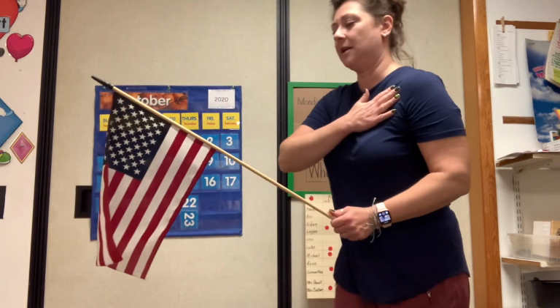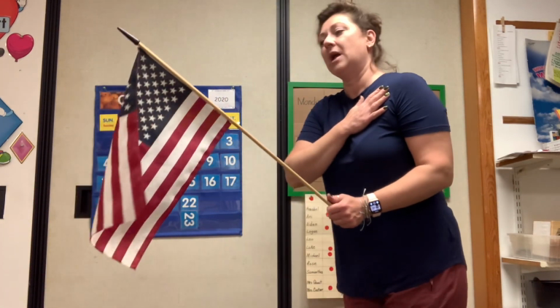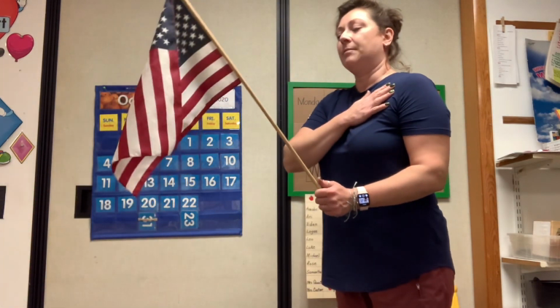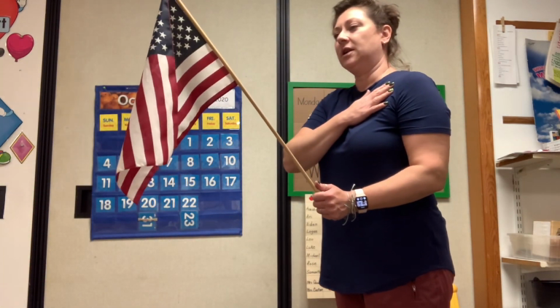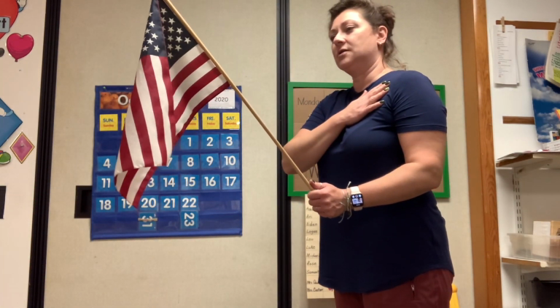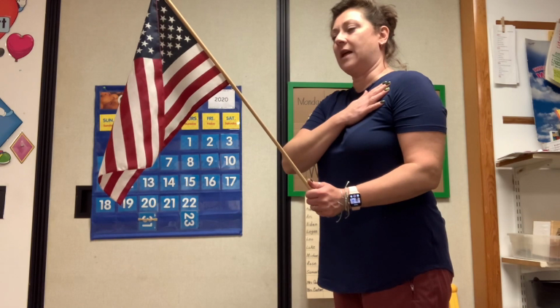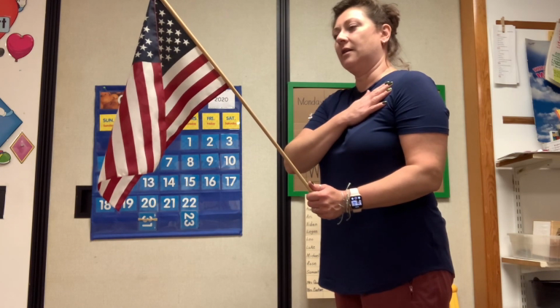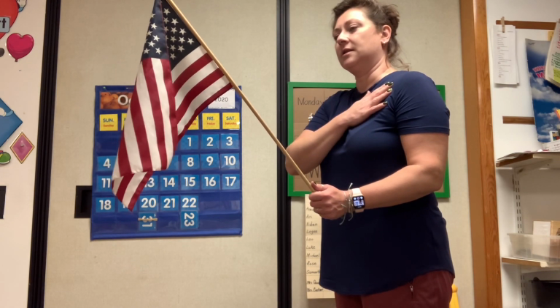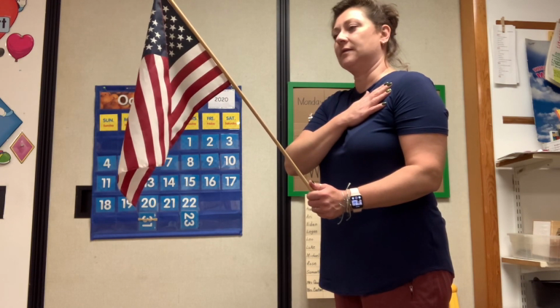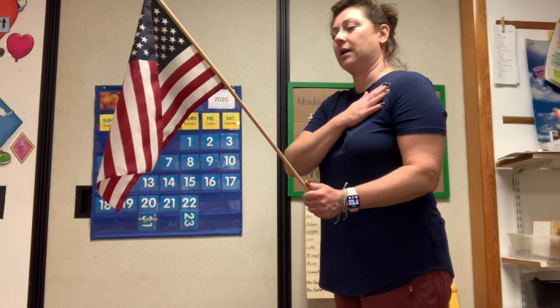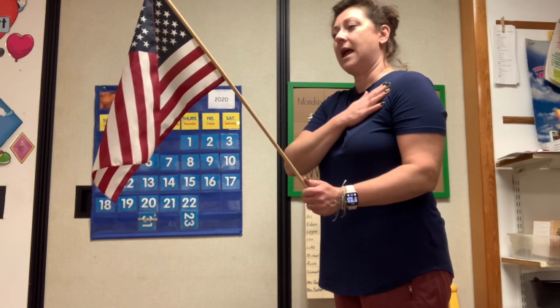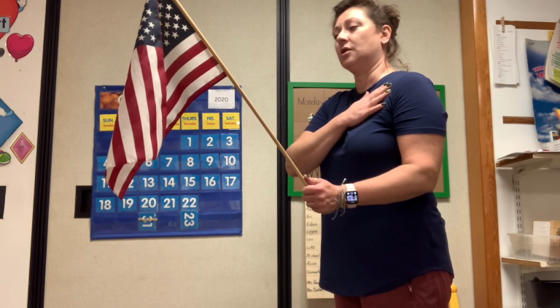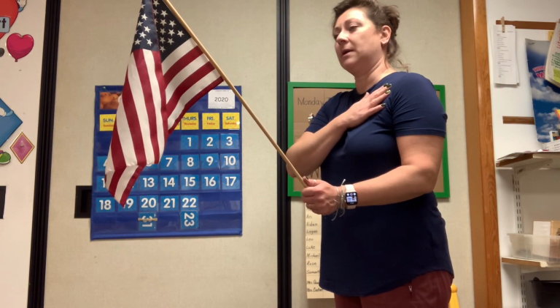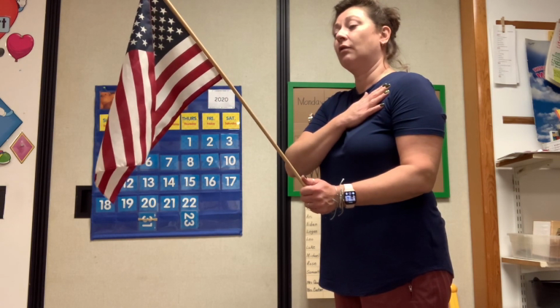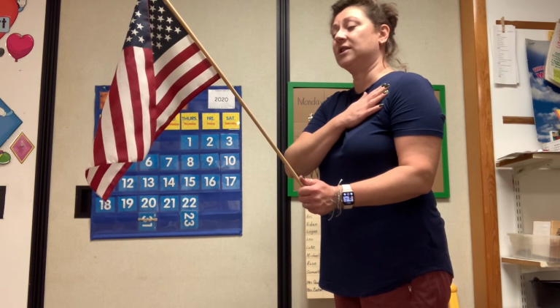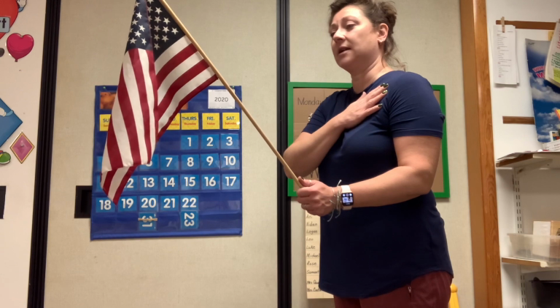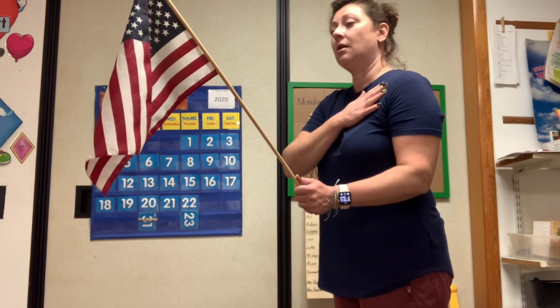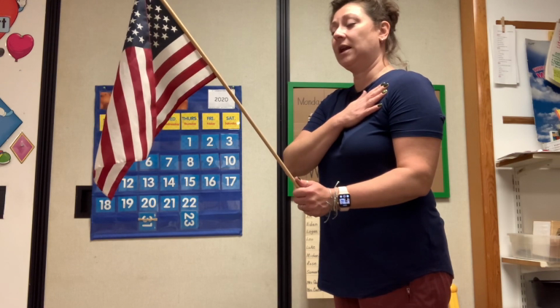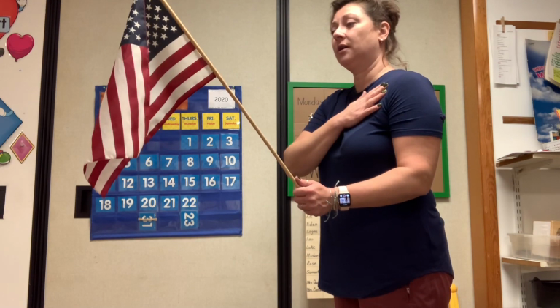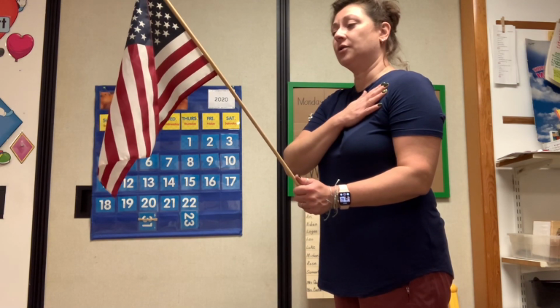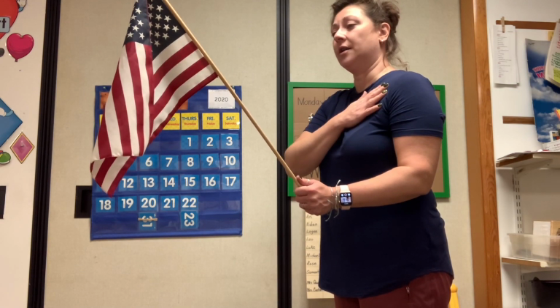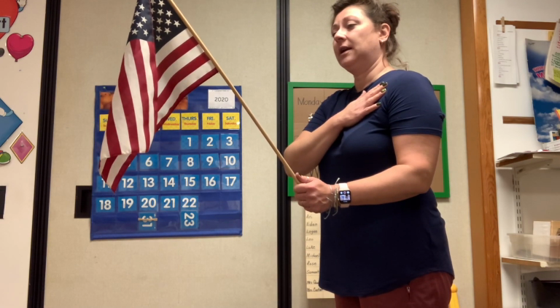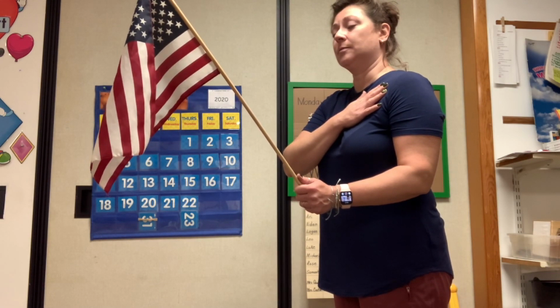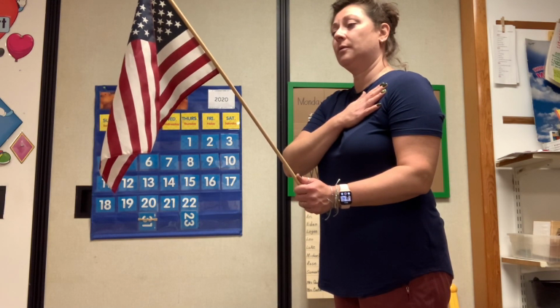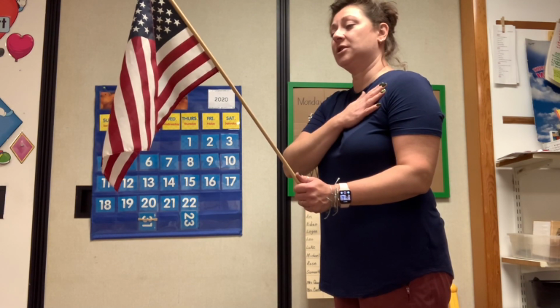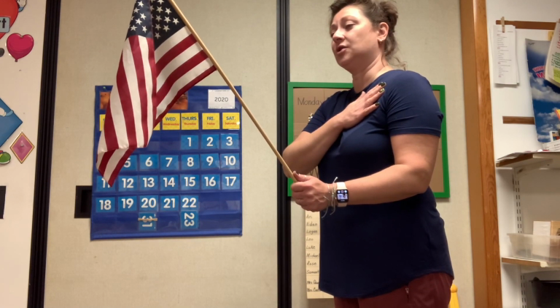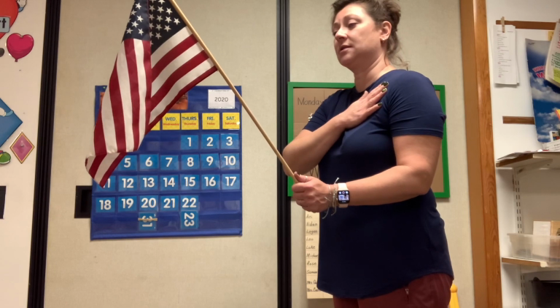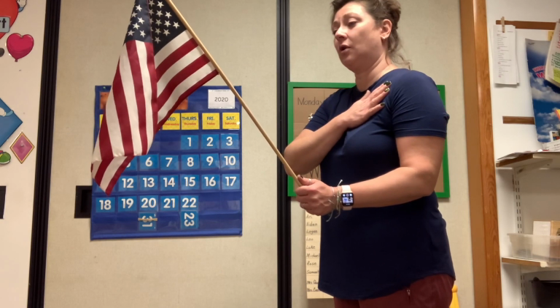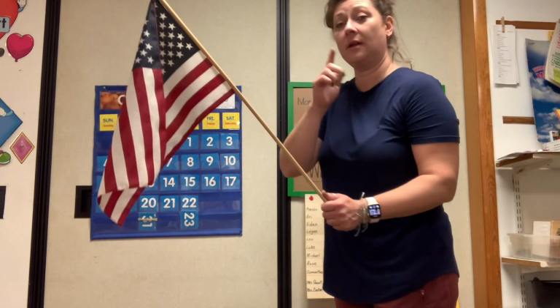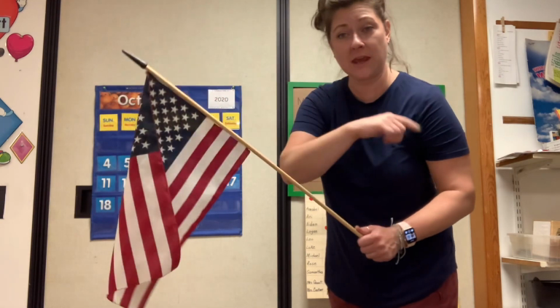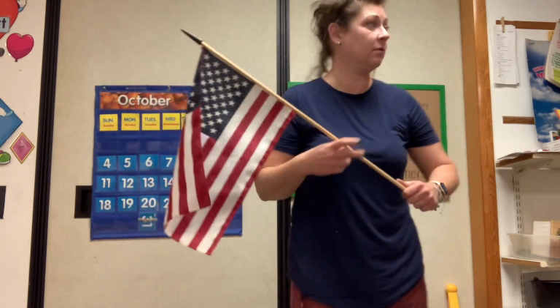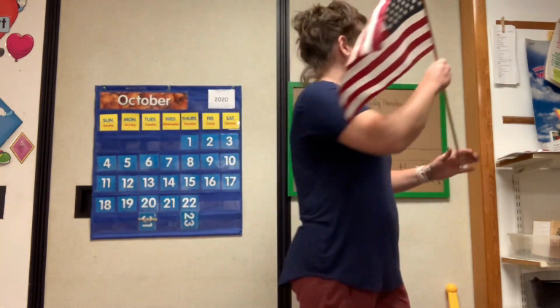Ready? I pledge allegiance to the flag of the United States of America and to the republic for which it stands, one nation, under God, indivisible, with liberty and justice for all. Thank you for joining me.